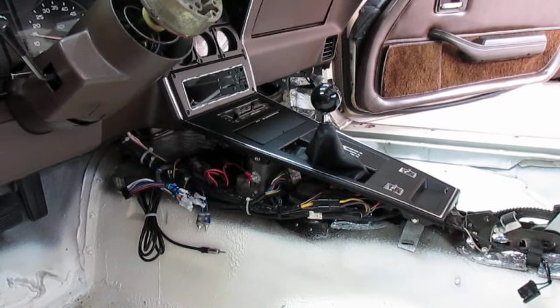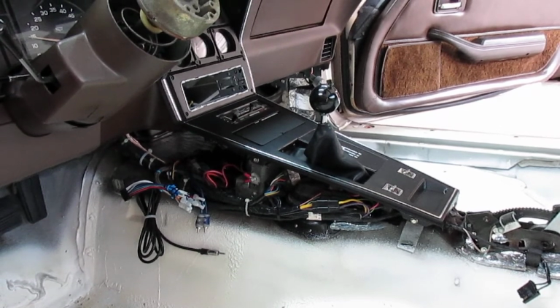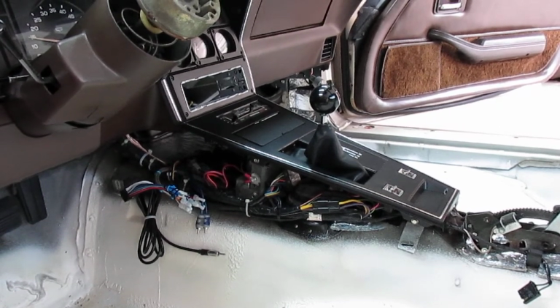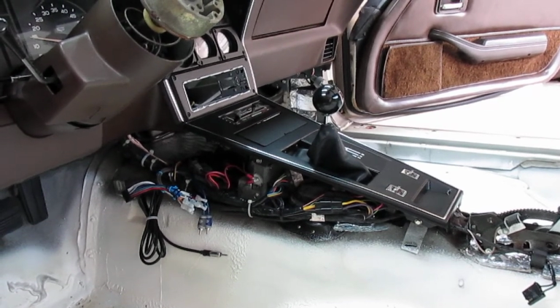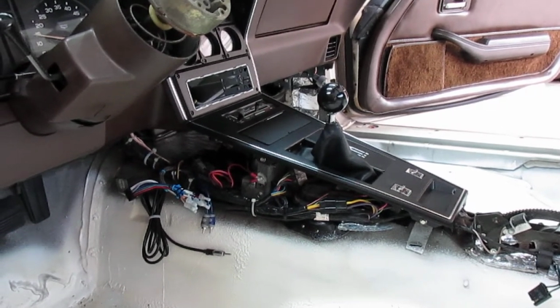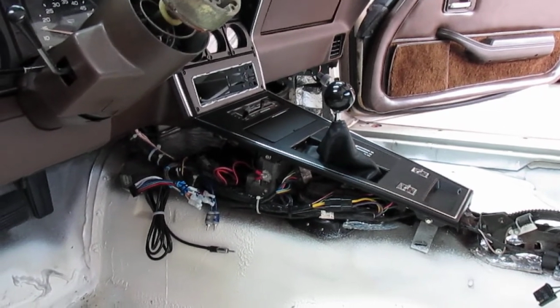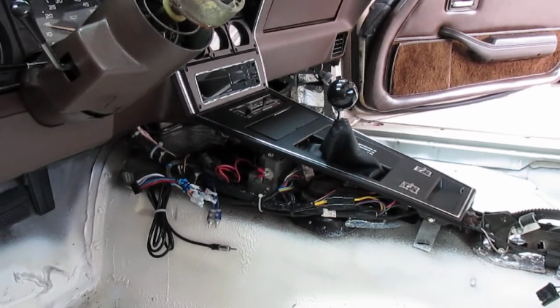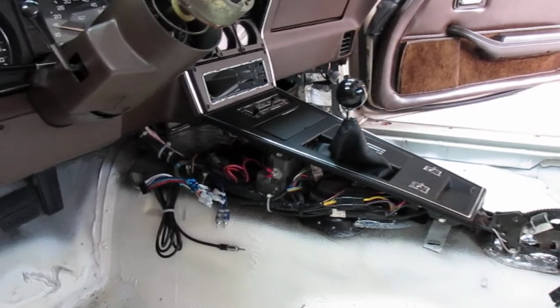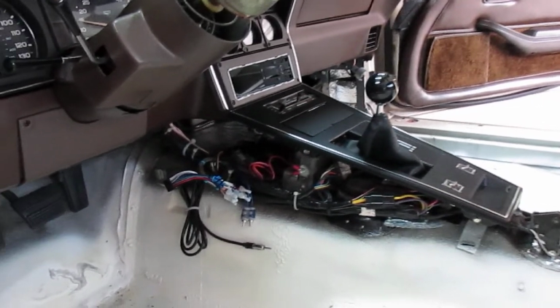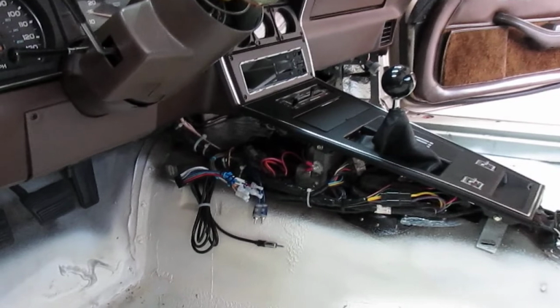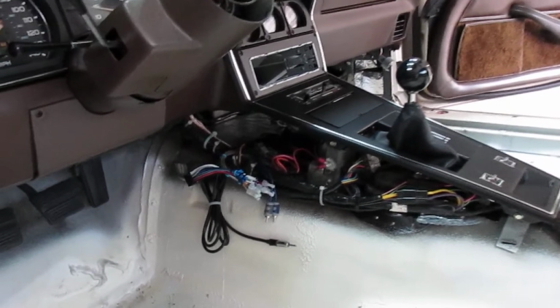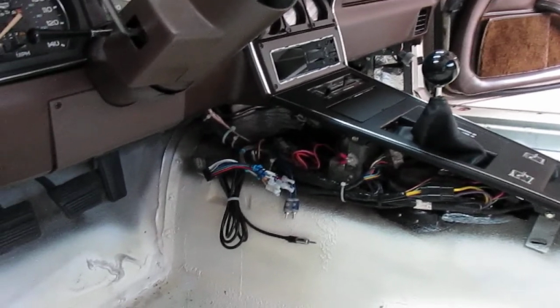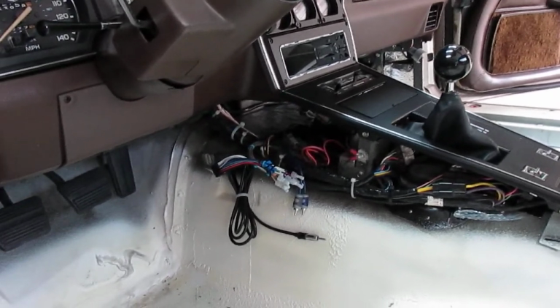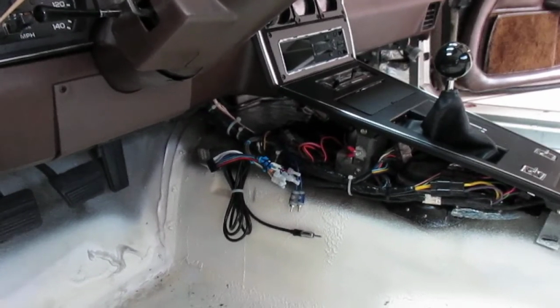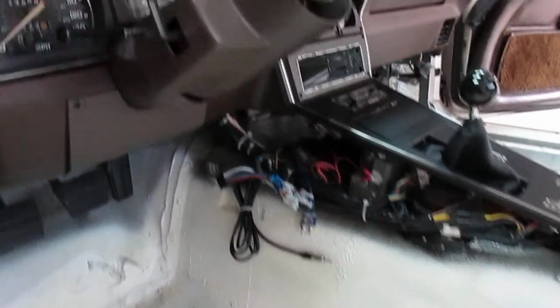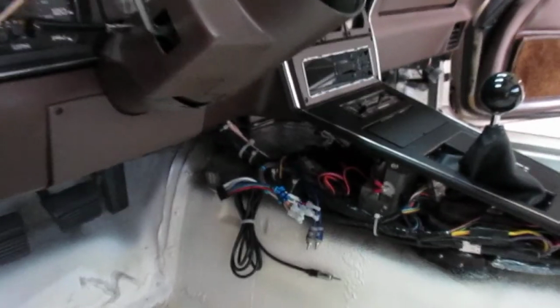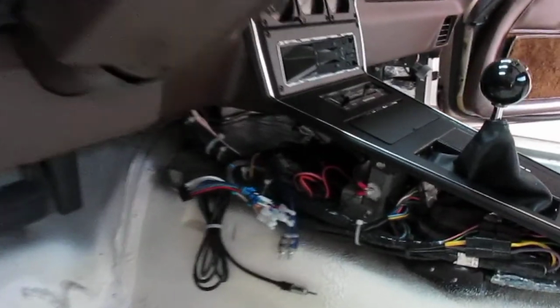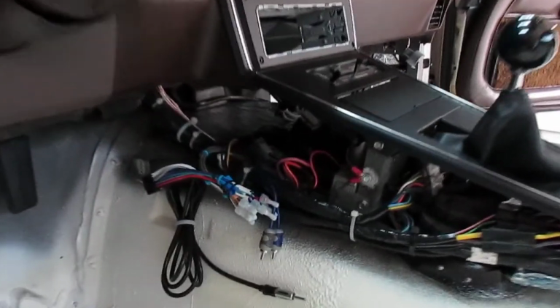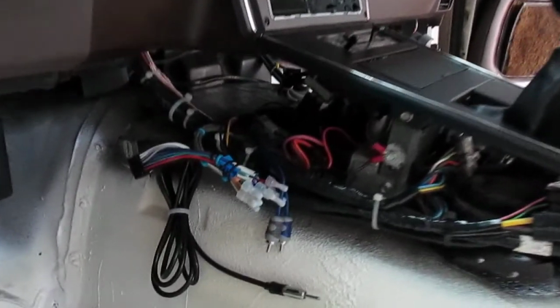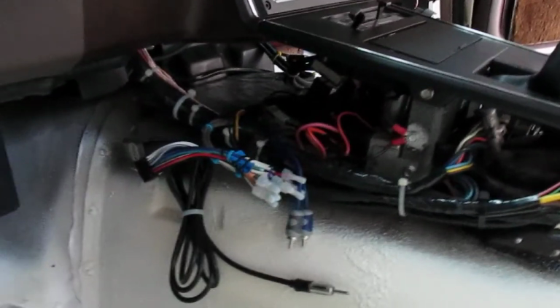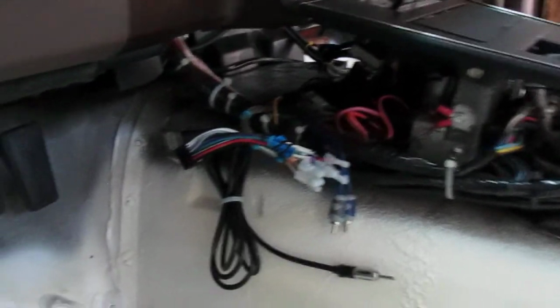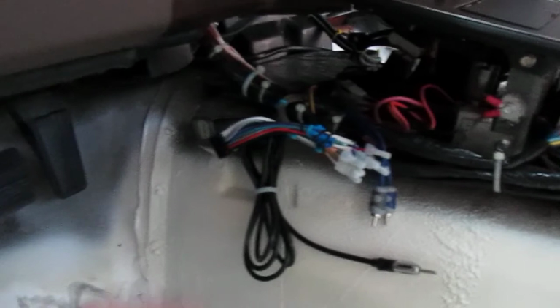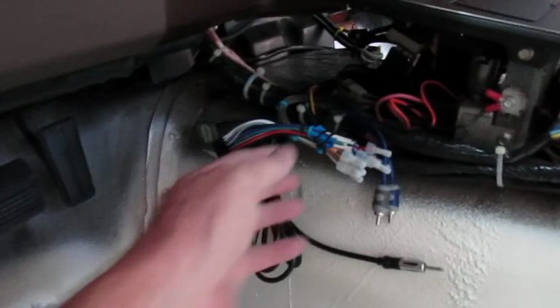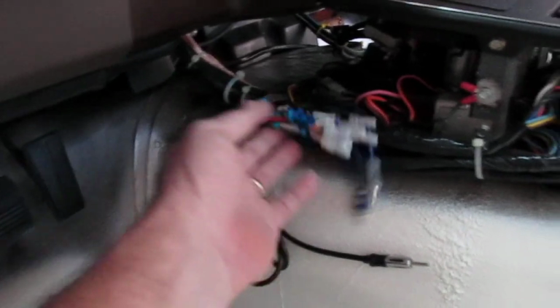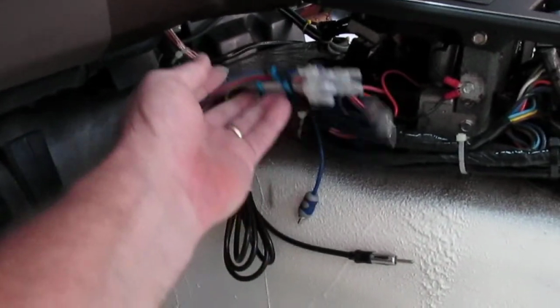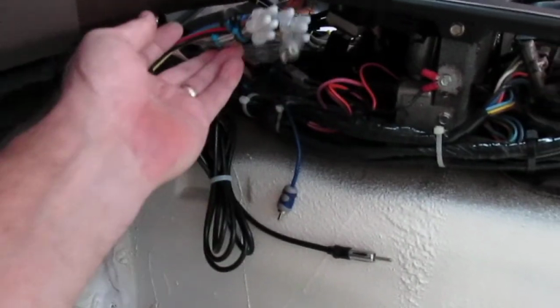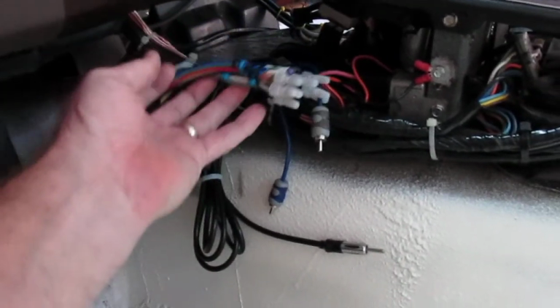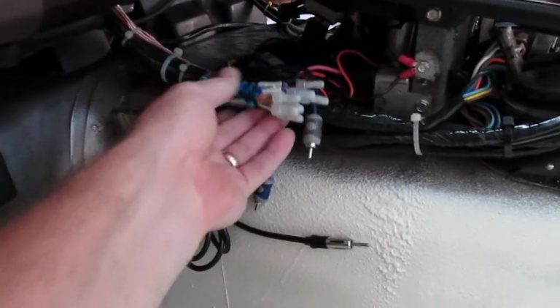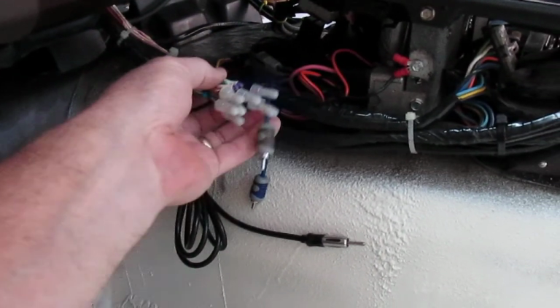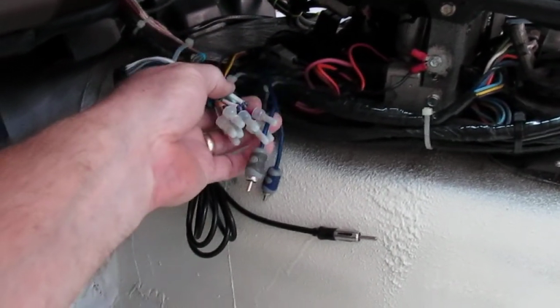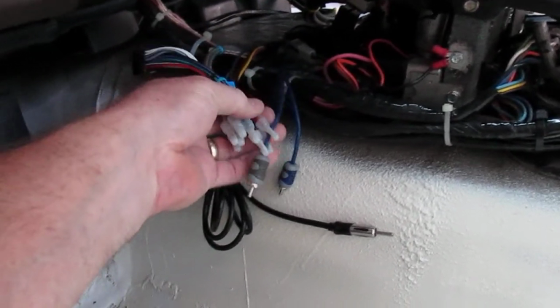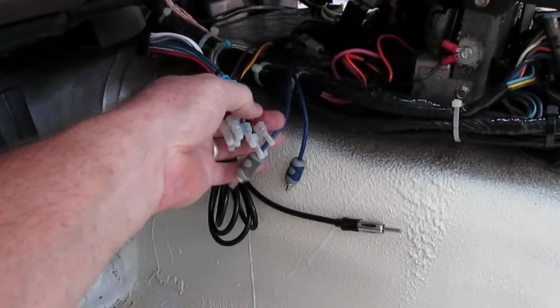All my gauges work, lights work, warning lights — all that stuff is working just great. Now you'll see that I still have my stereo wiring hanging down; I think I showed that in my last video.